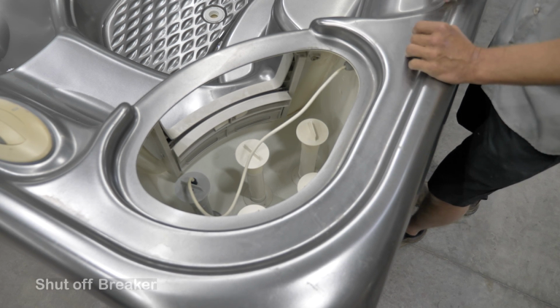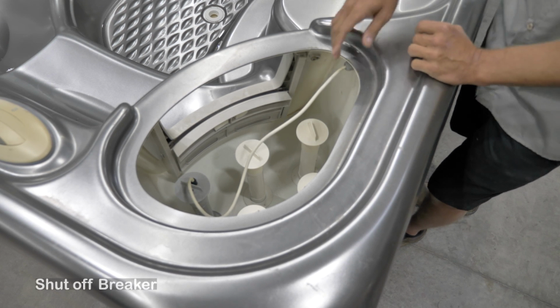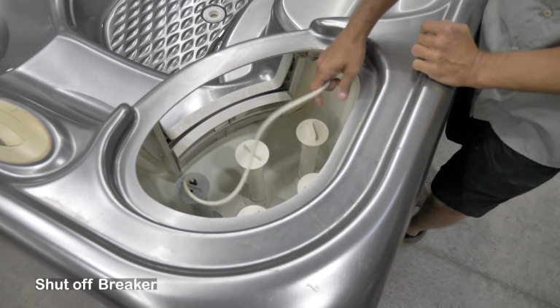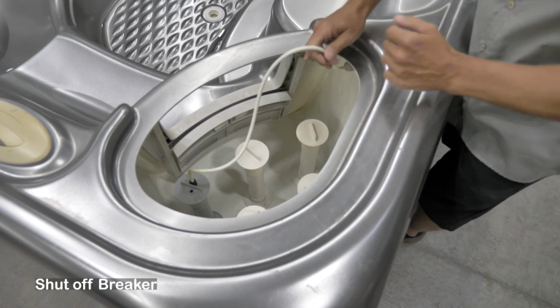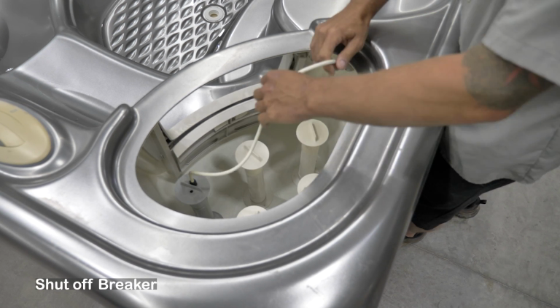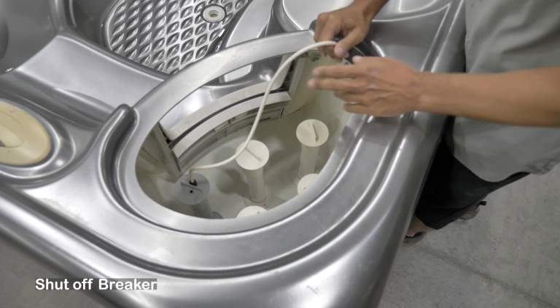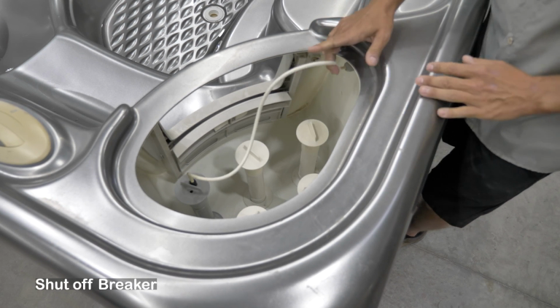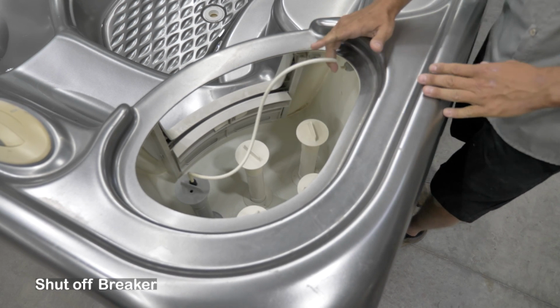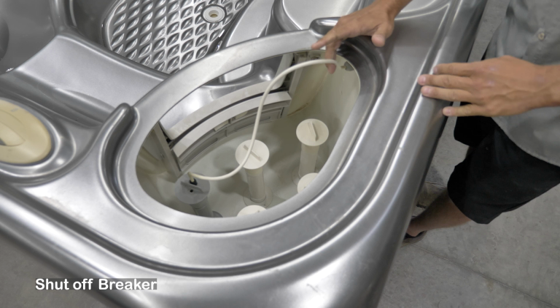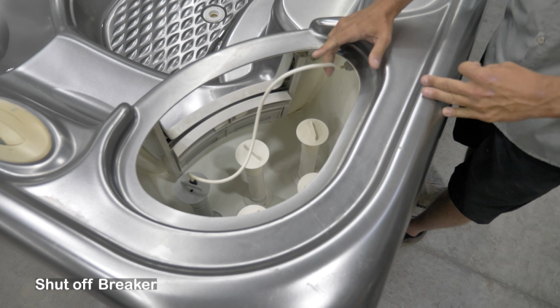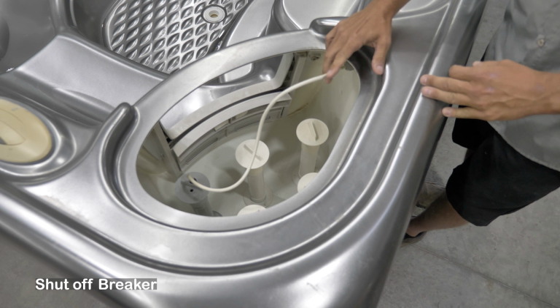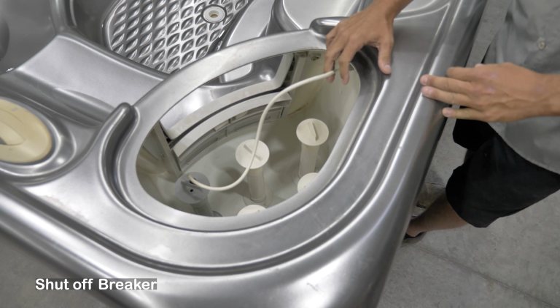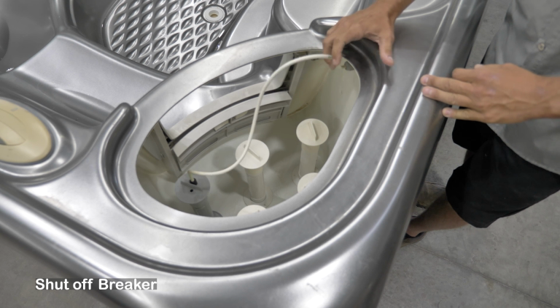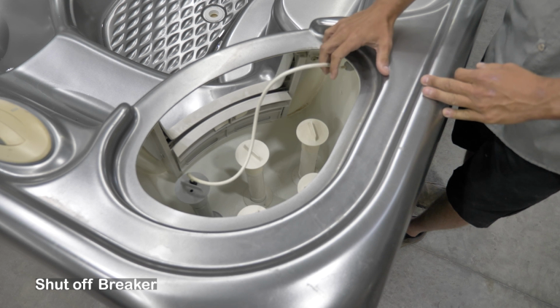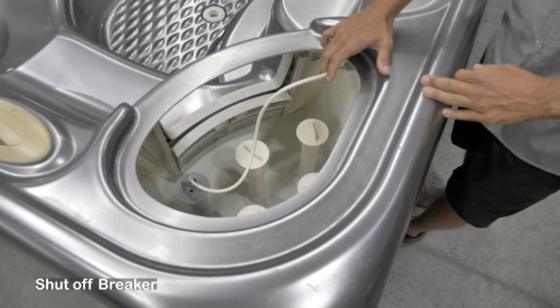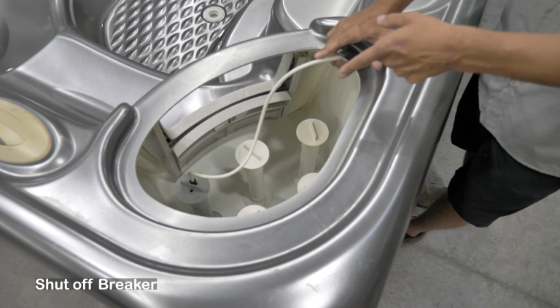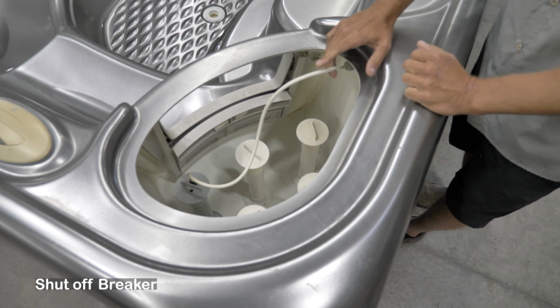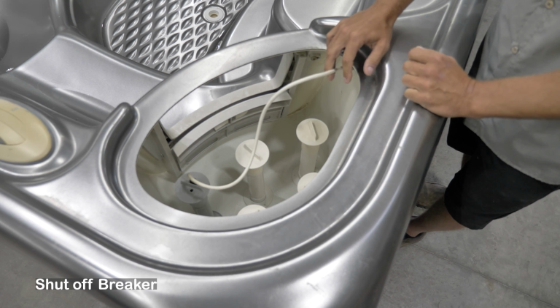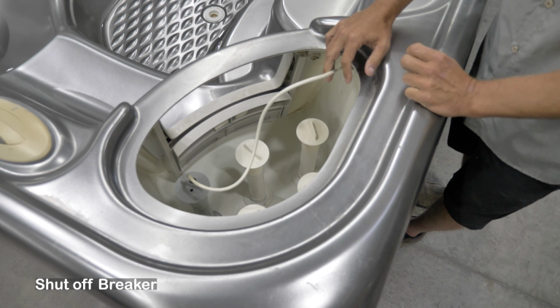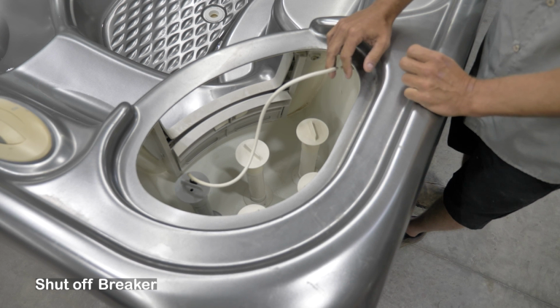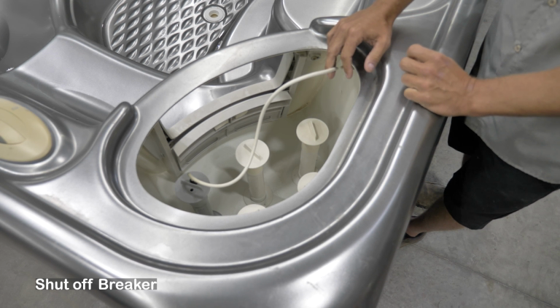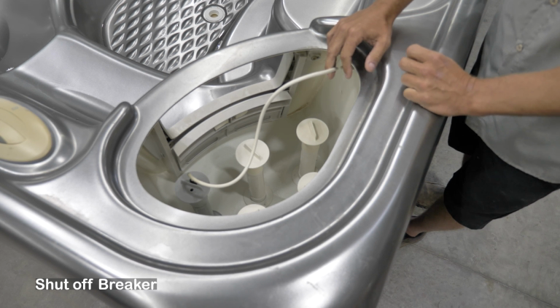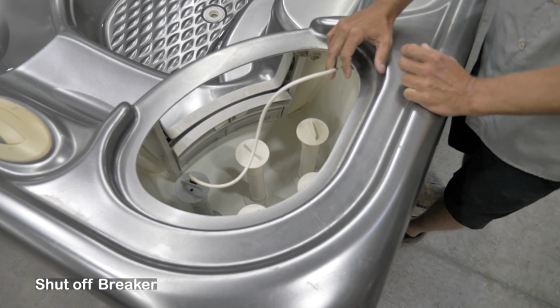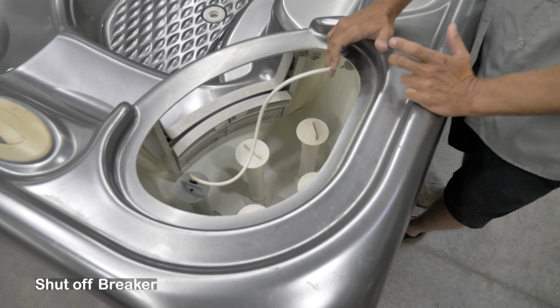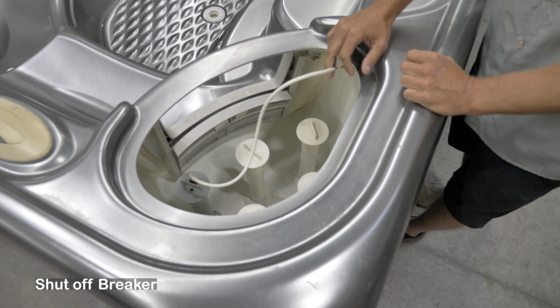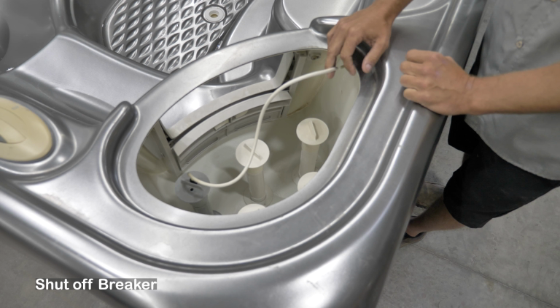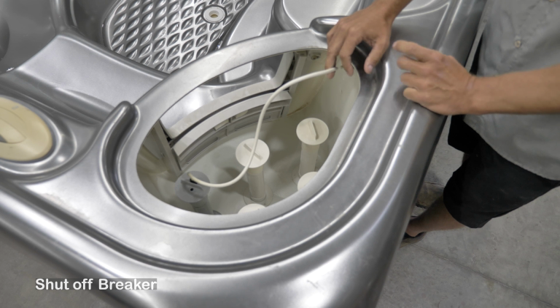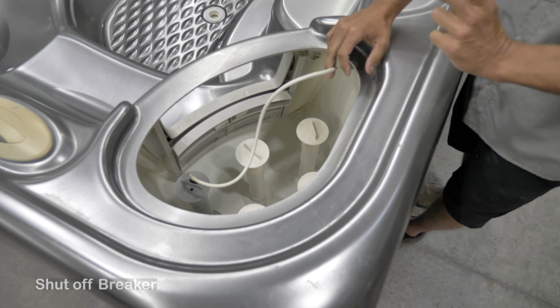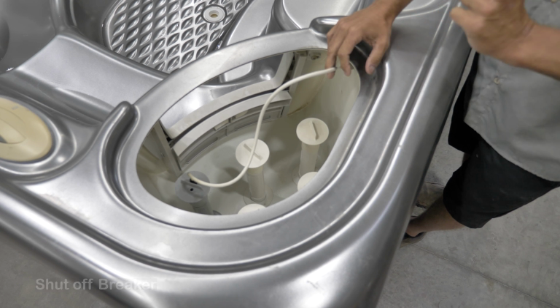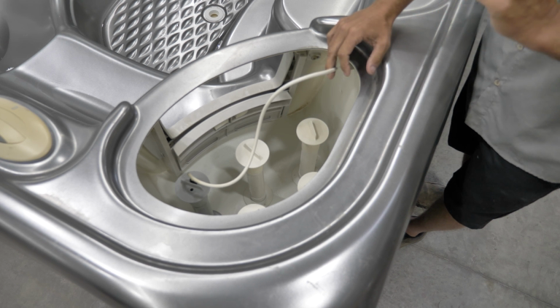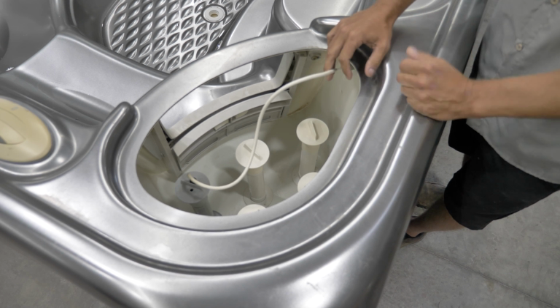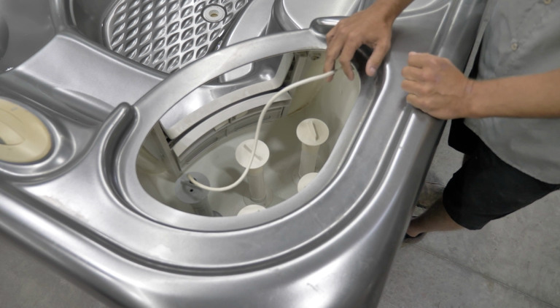To change this out we're going to shut the breaker off first. We never want power going to this, and we never want to take the salt cell out of the water while there is power to the tub because that can burn it out prematurely.